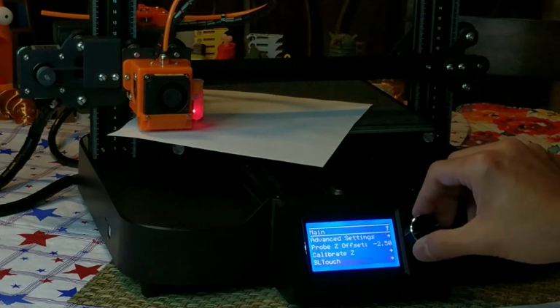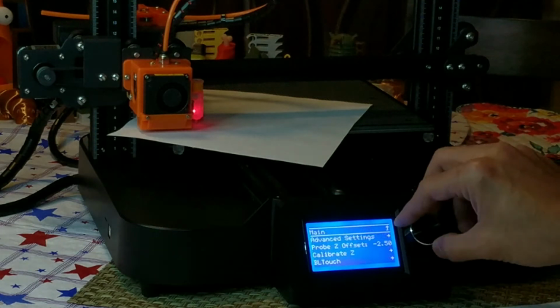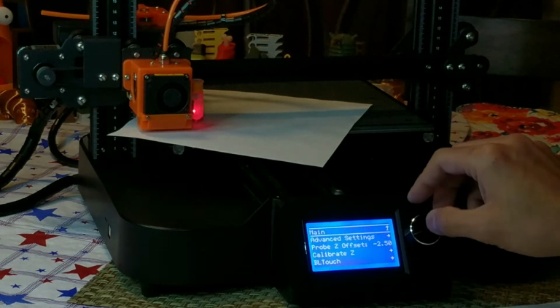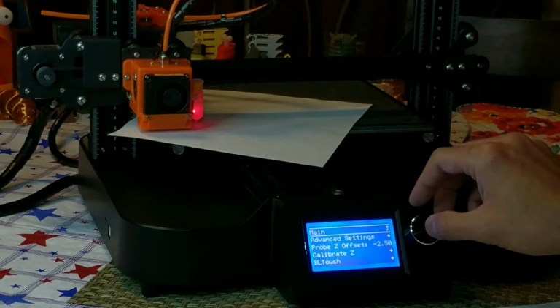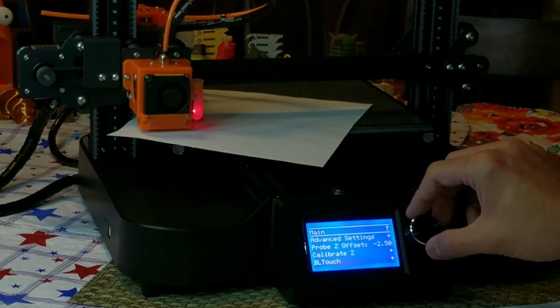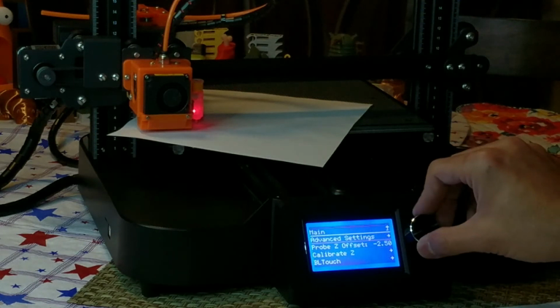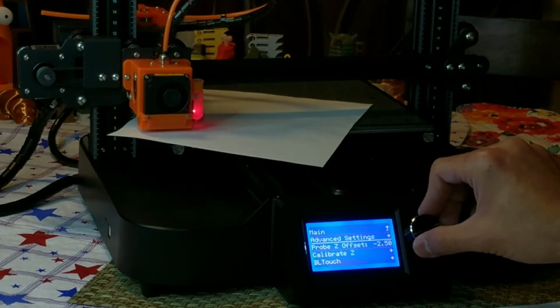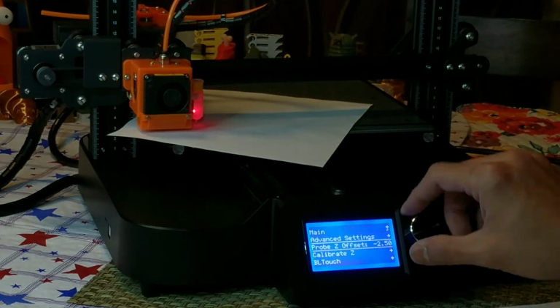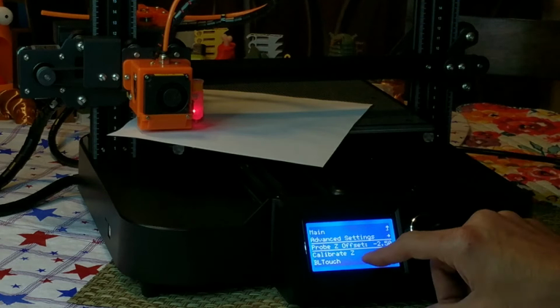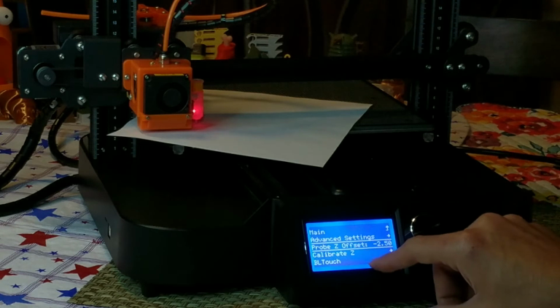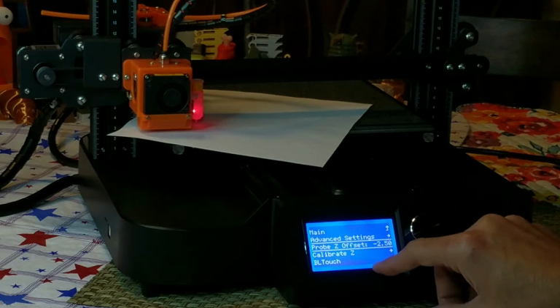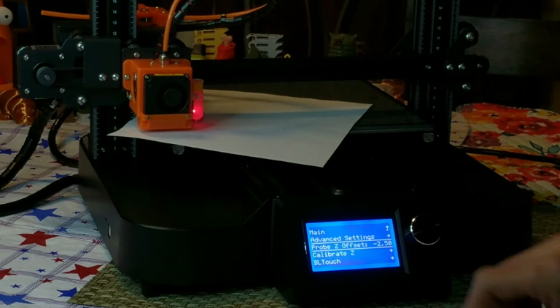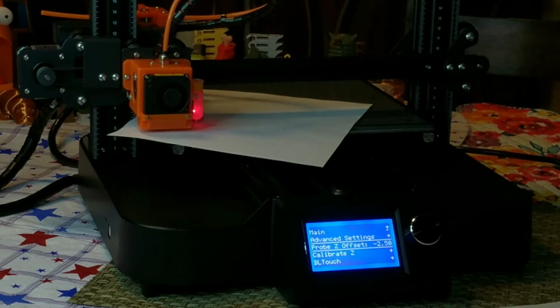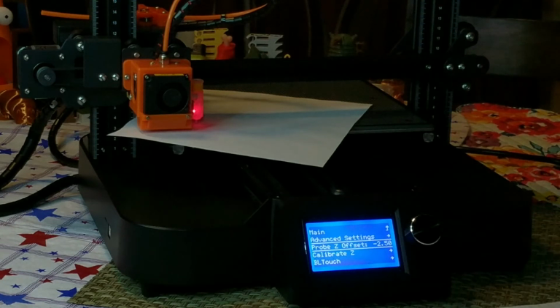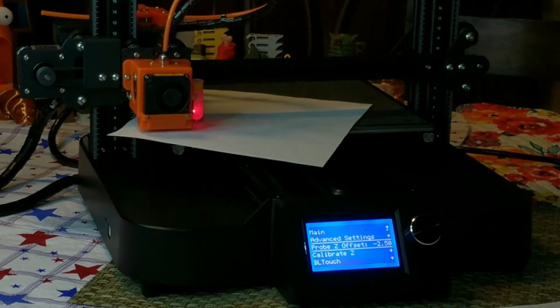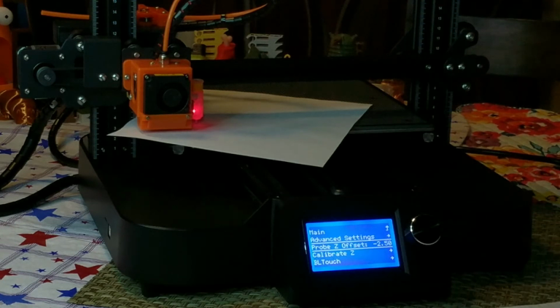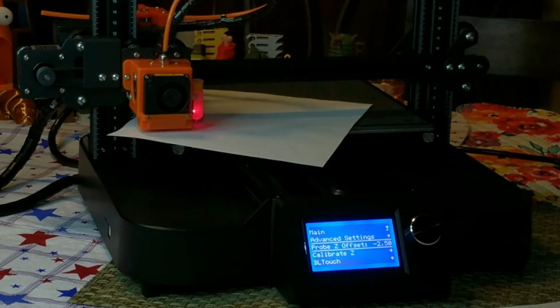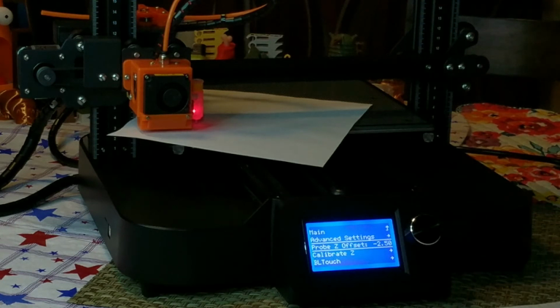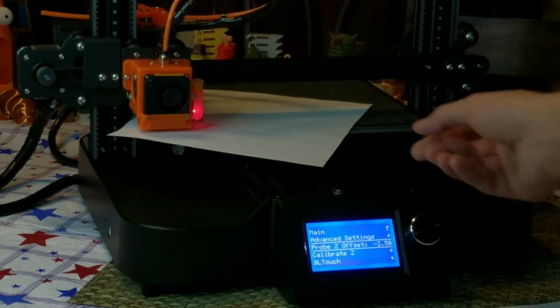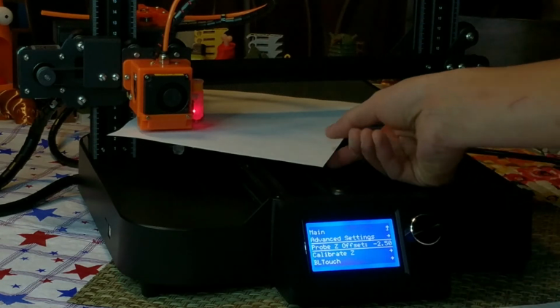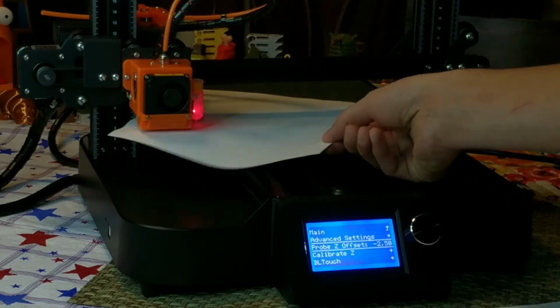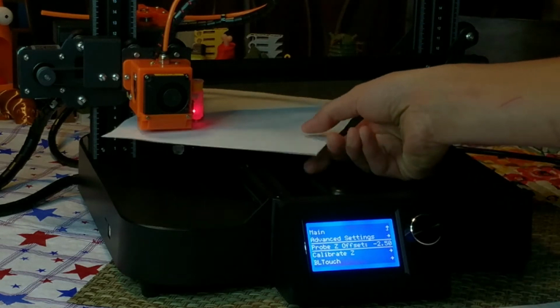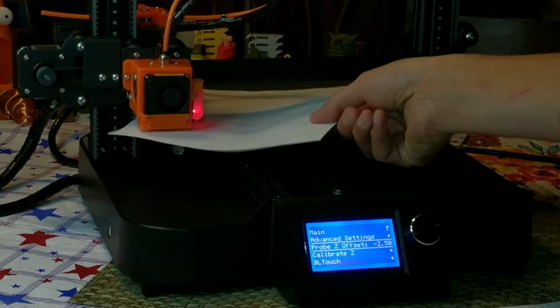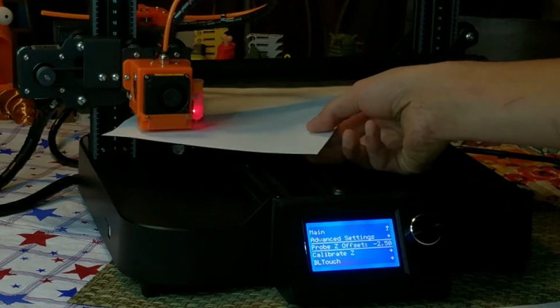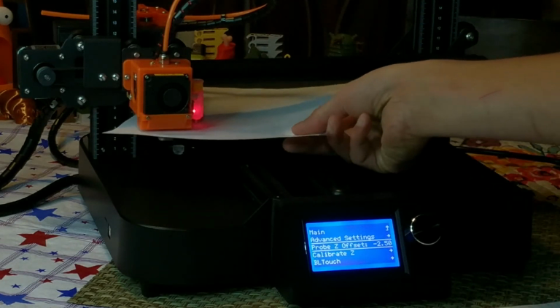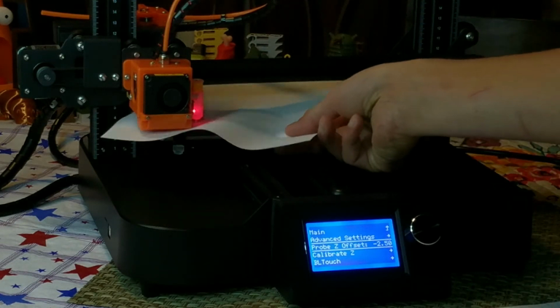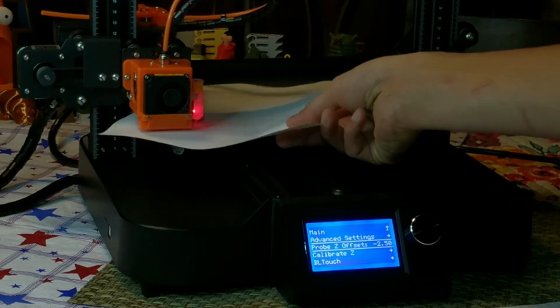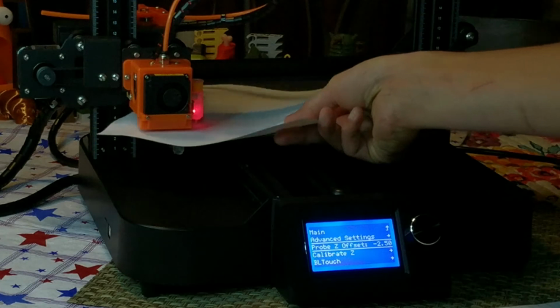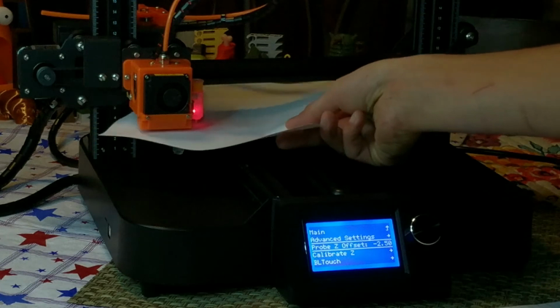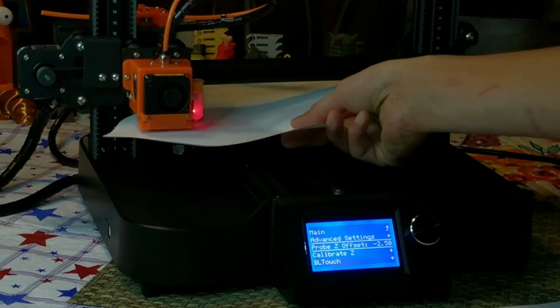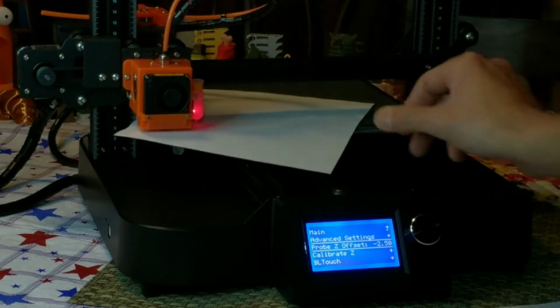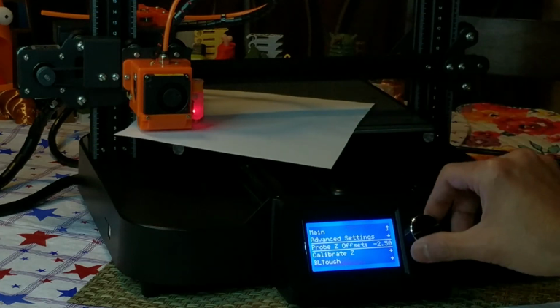Going back to make sure — yep, my settings were saved. We're good.